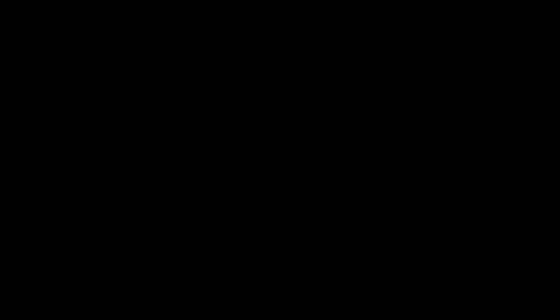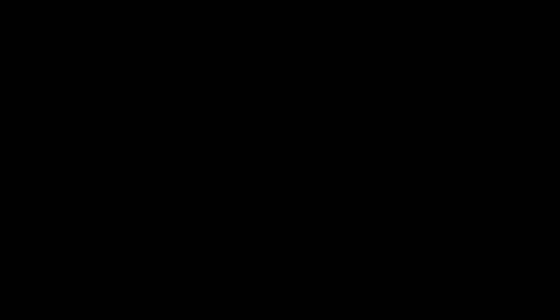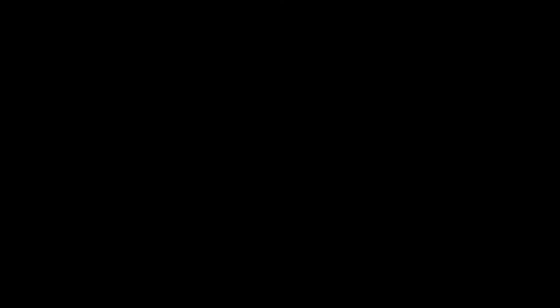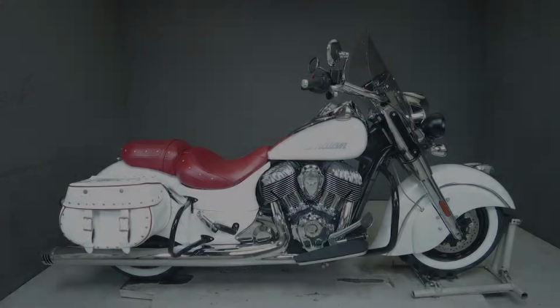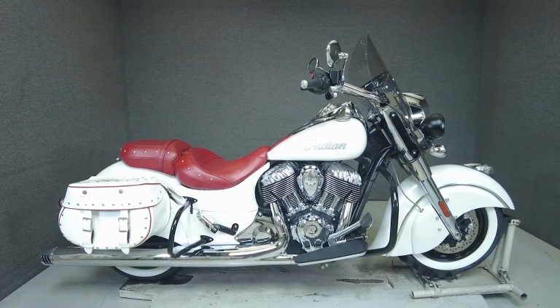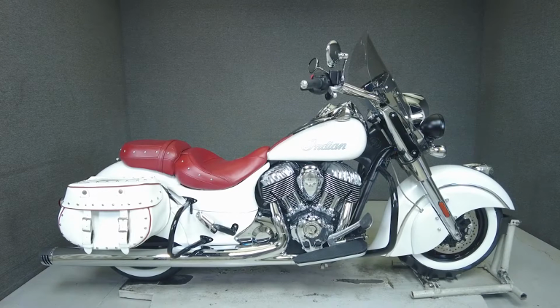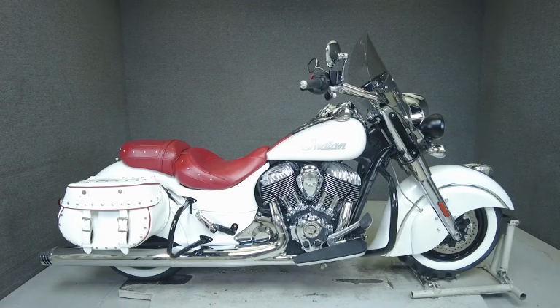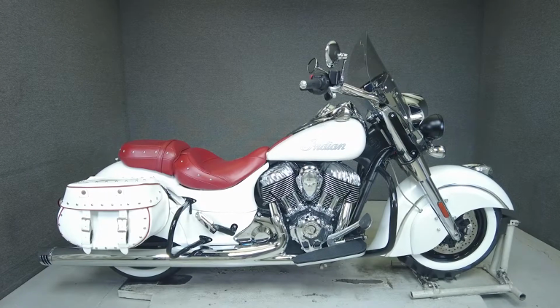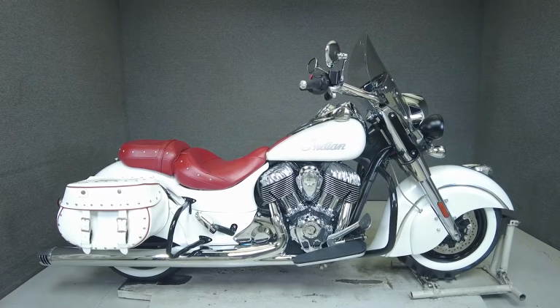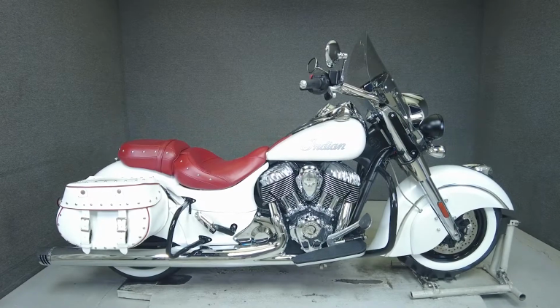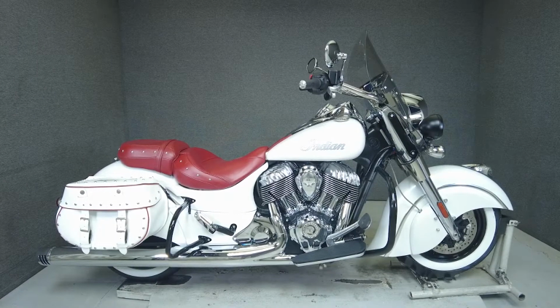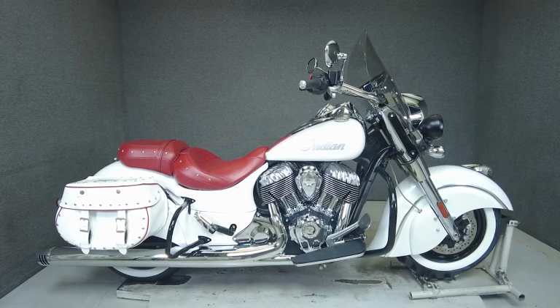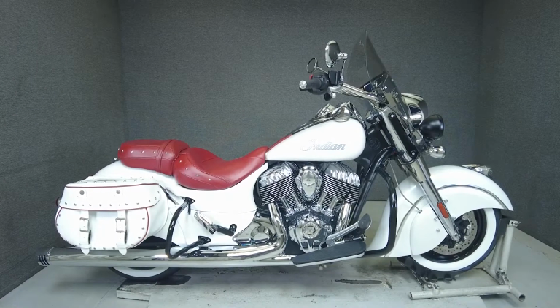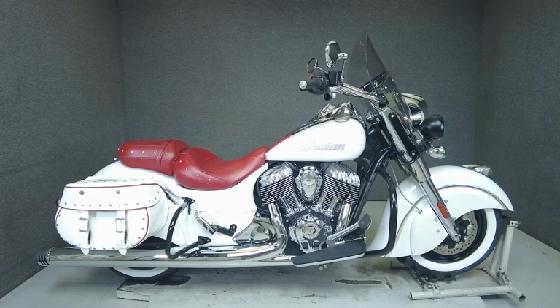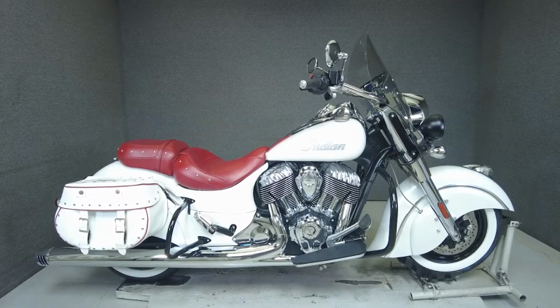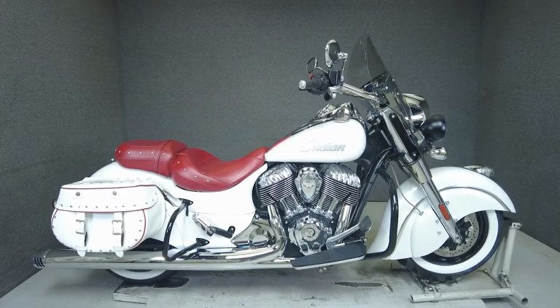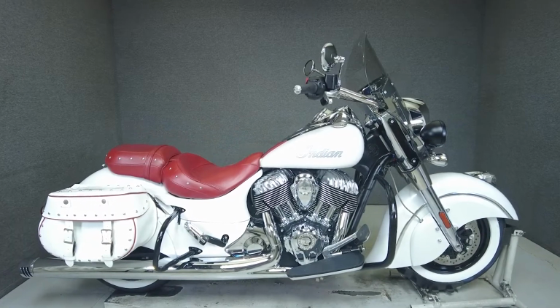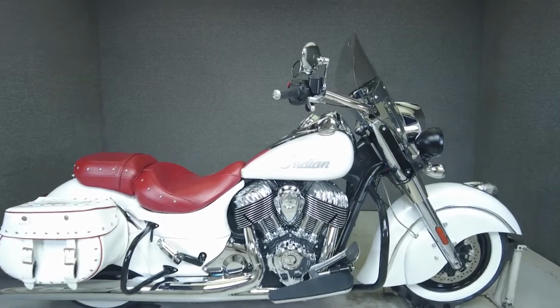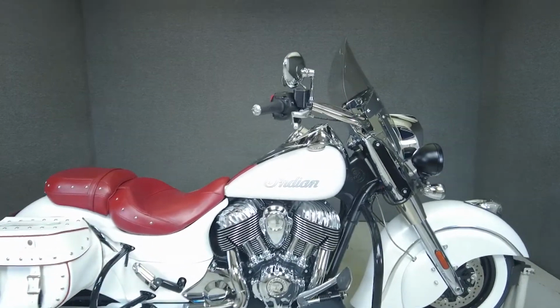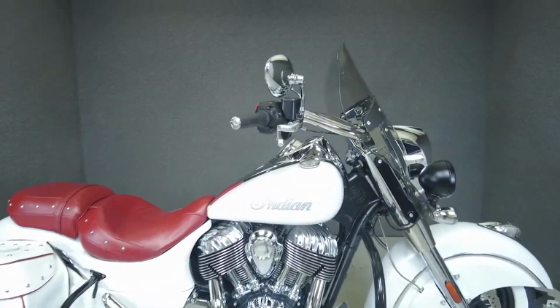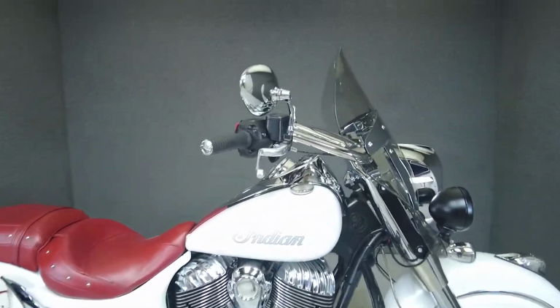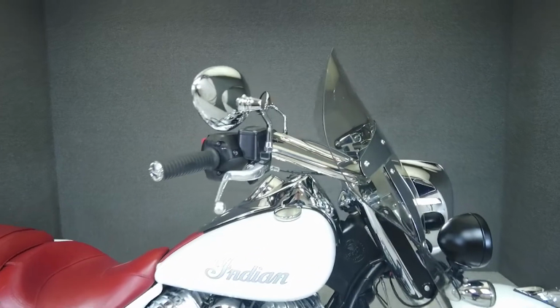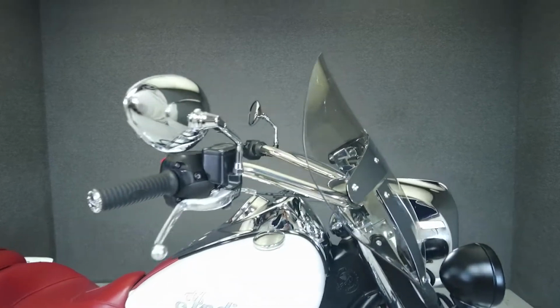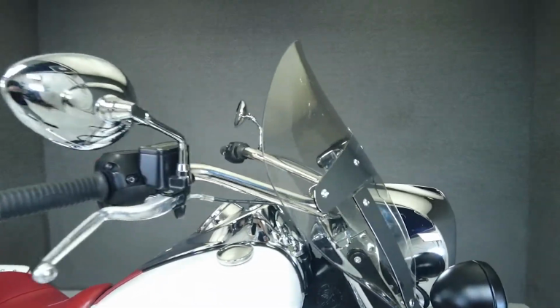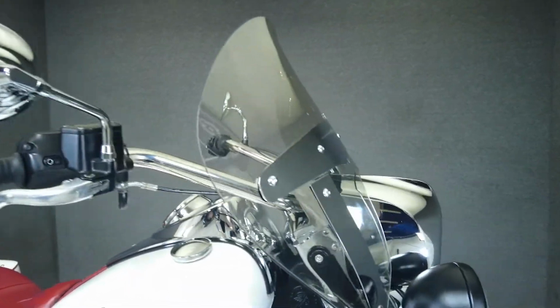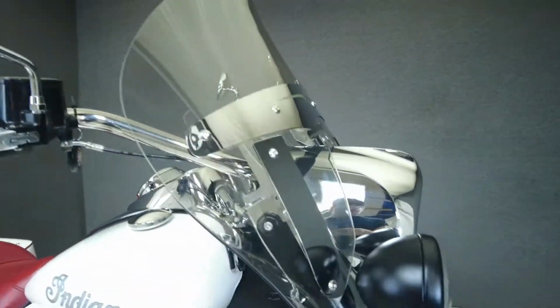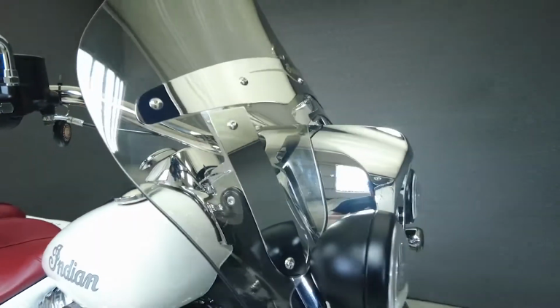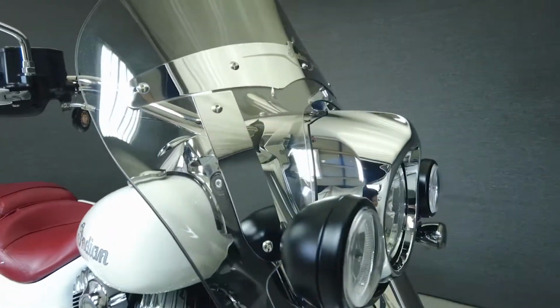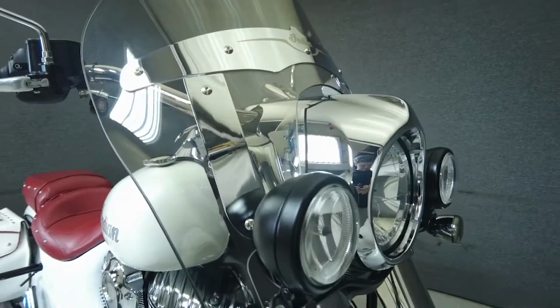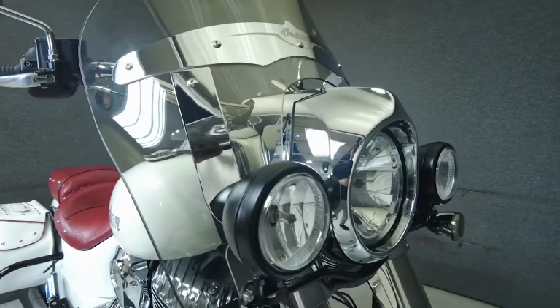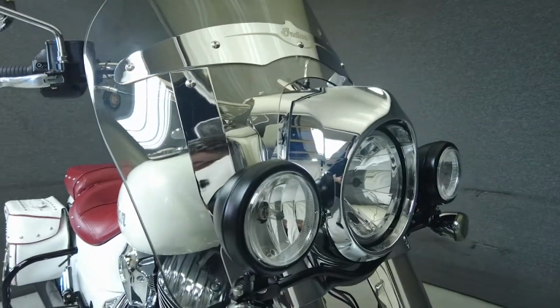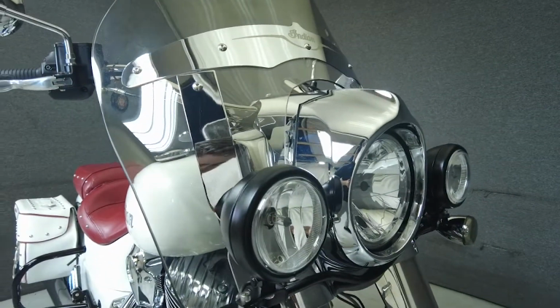Hey everyone, this is Keegan from National Power Sports. This 2016 Indian Chief Classic with 2,279 miles passes New Hampshire State inspection and runs well.